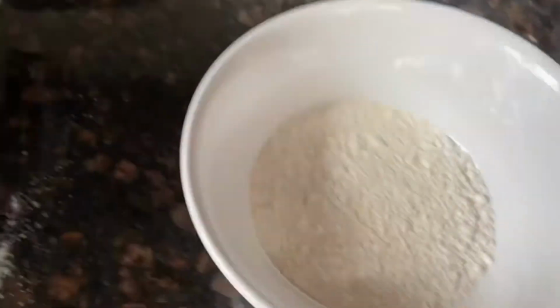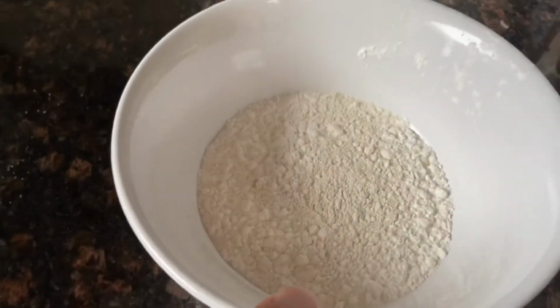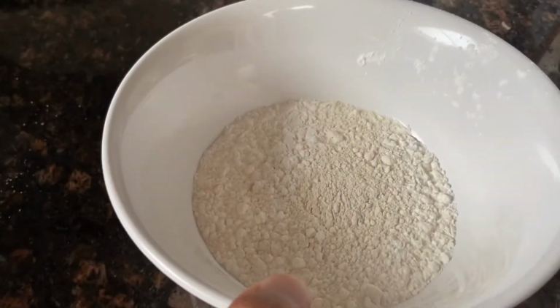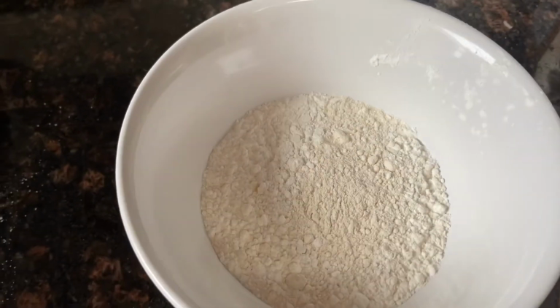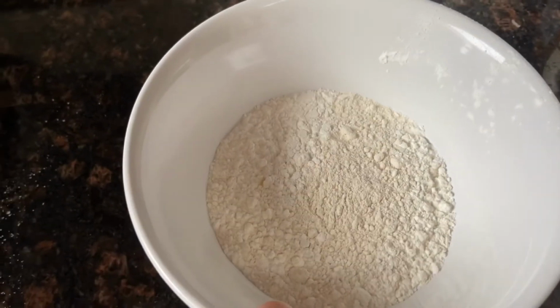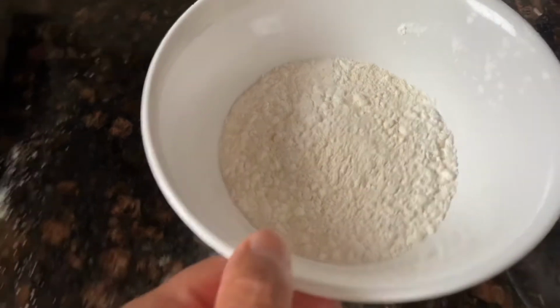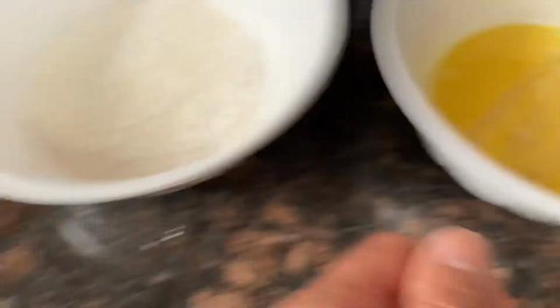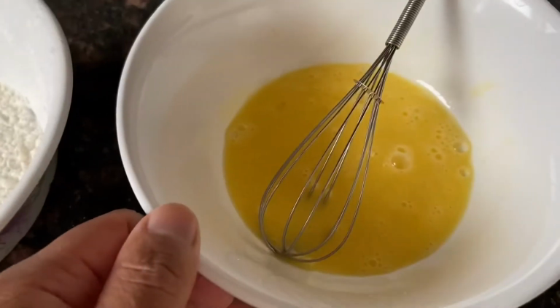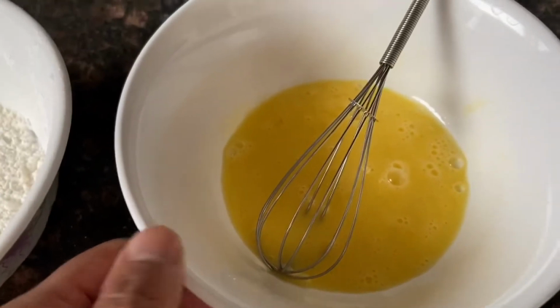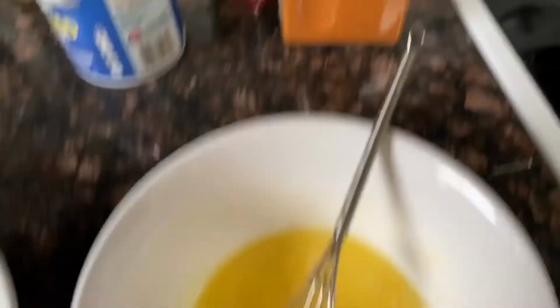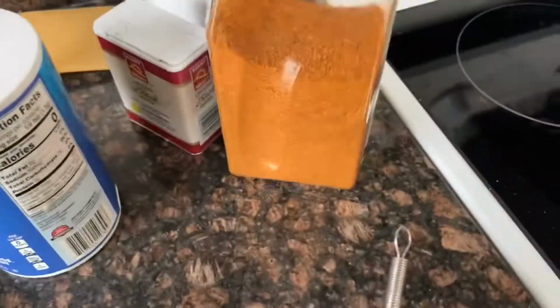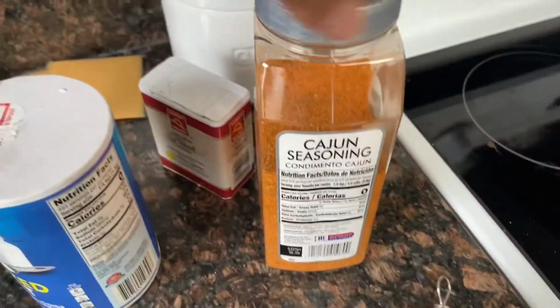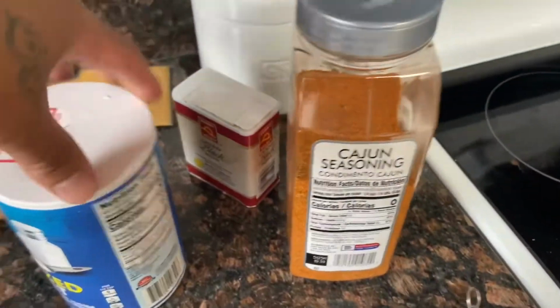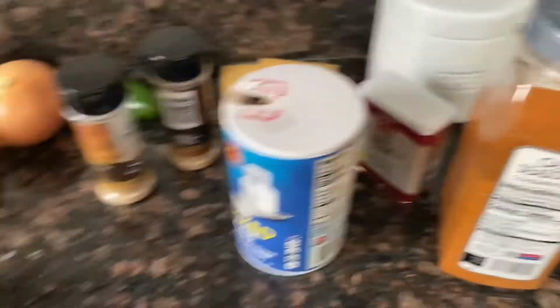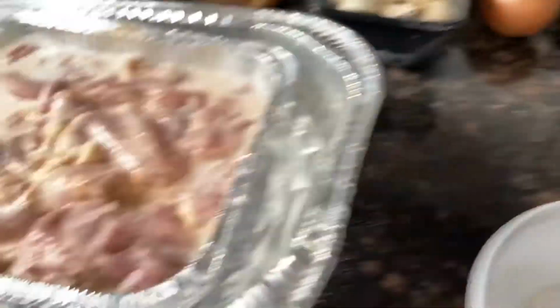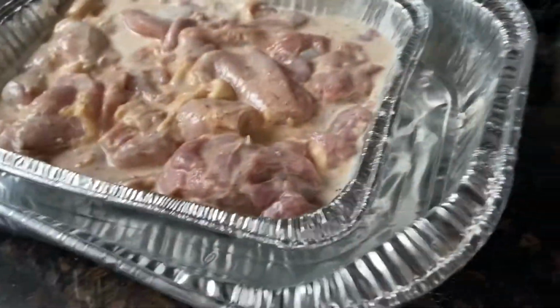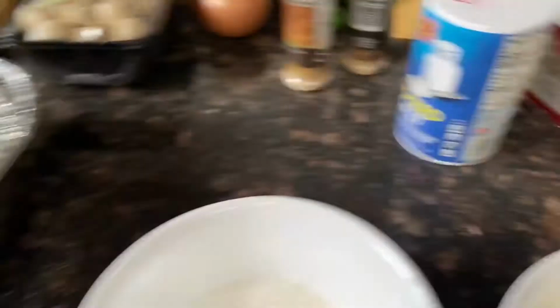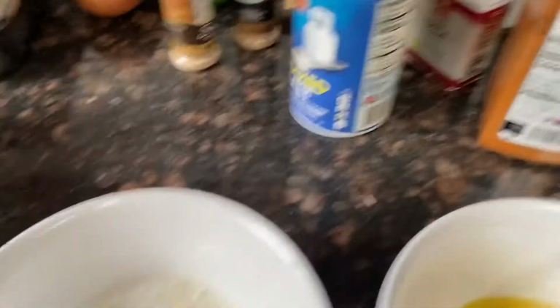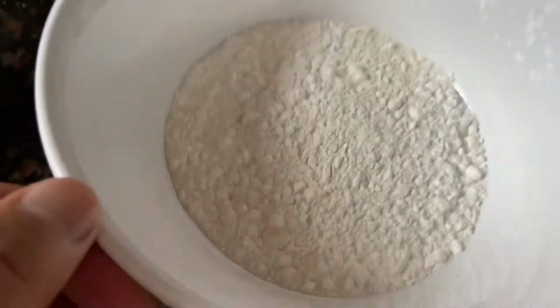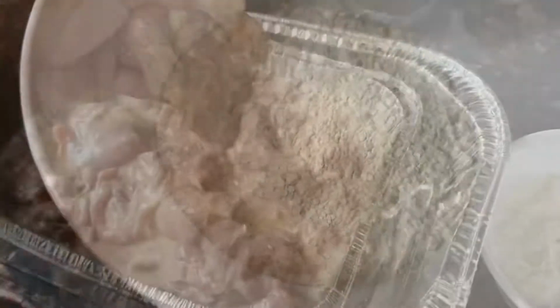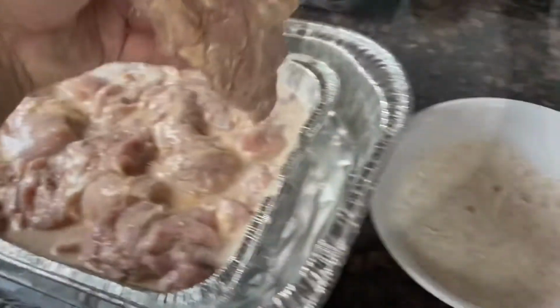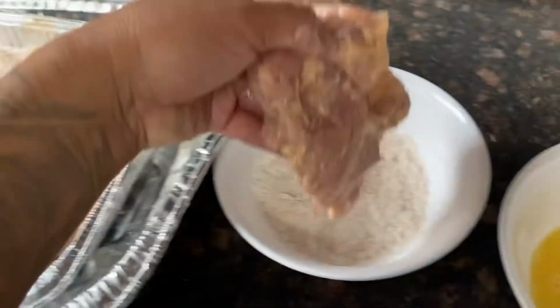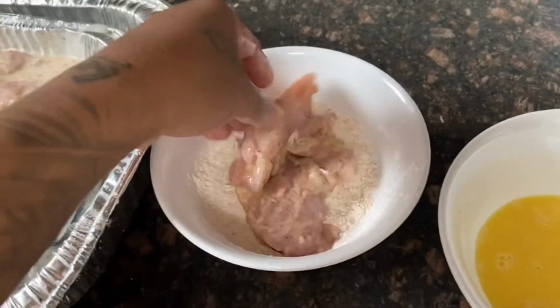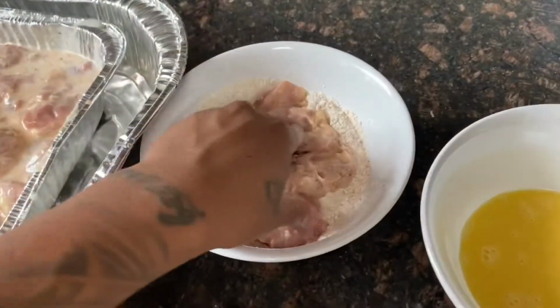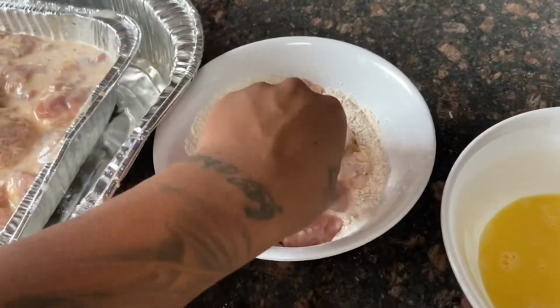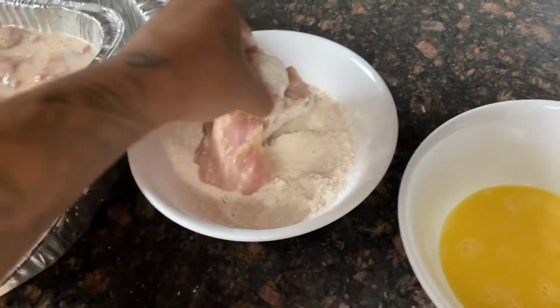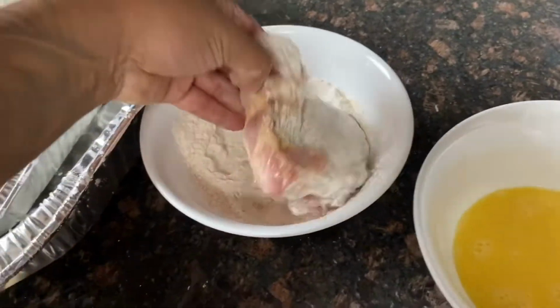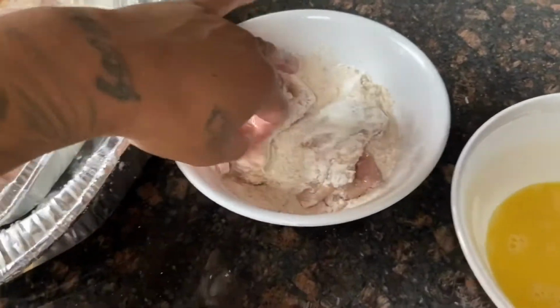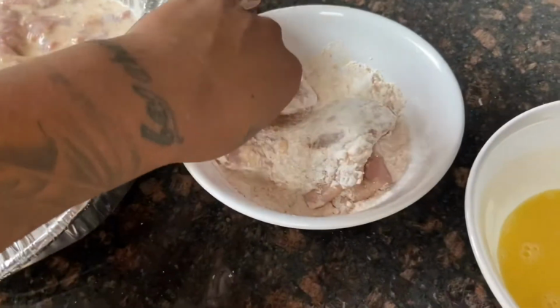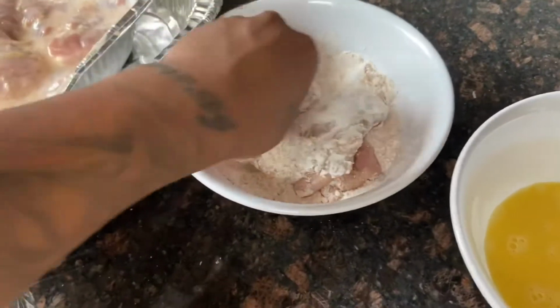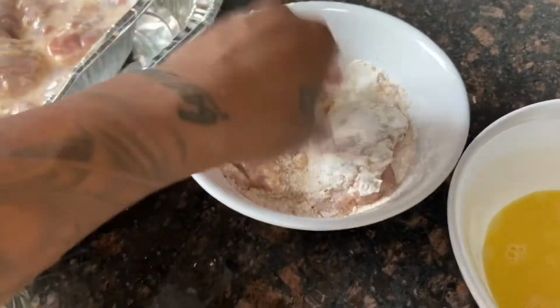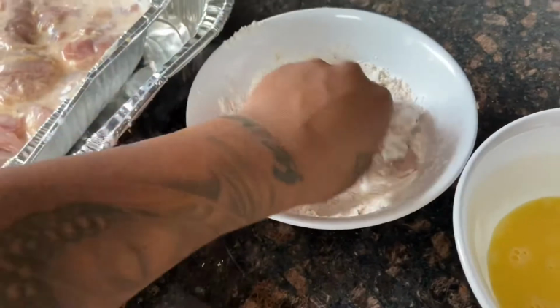You're going to need cornstarch and flour, half and half, and an egg. I'm going to do the same seasoning I used to marinate the chicken and put that inside my flour. Go ahead and make sure you get flour all over, just like that.